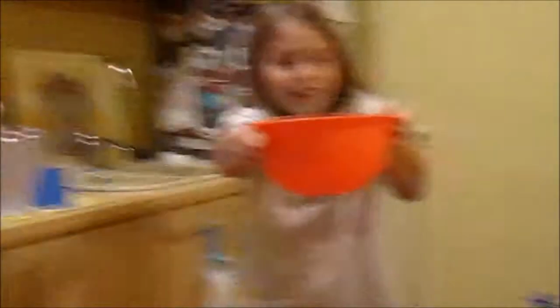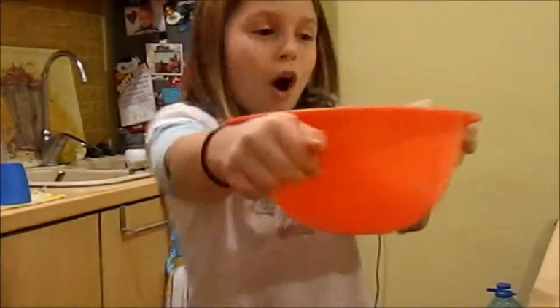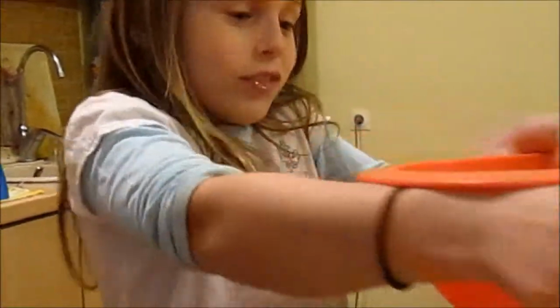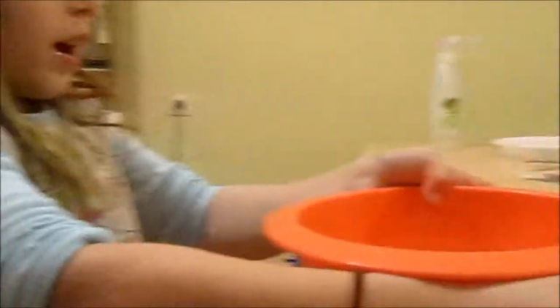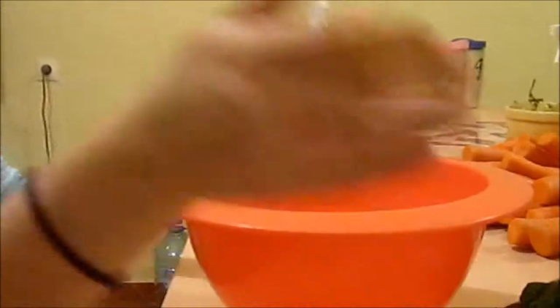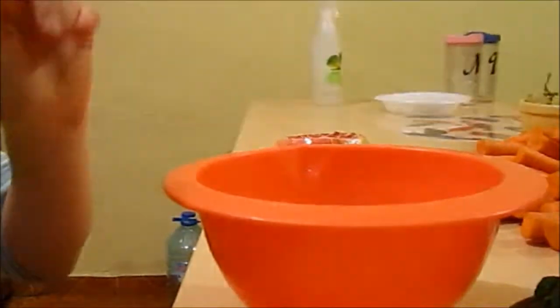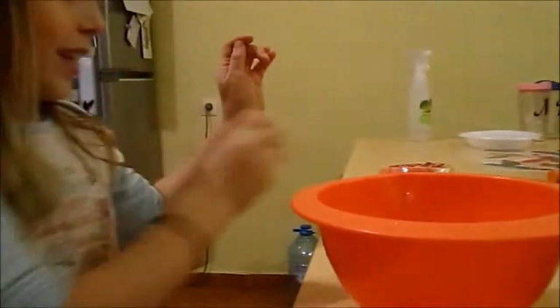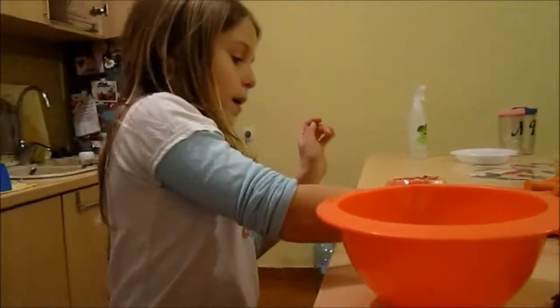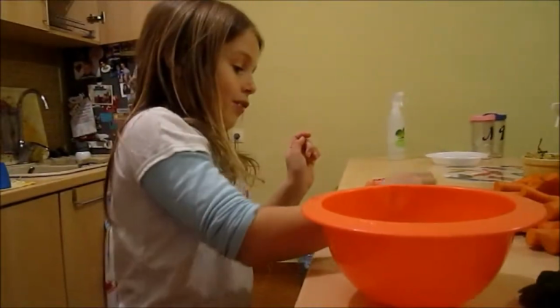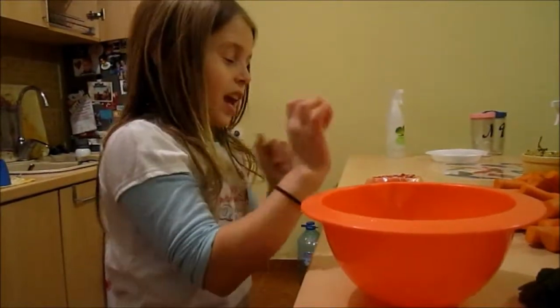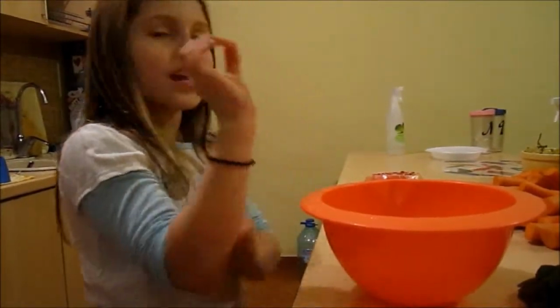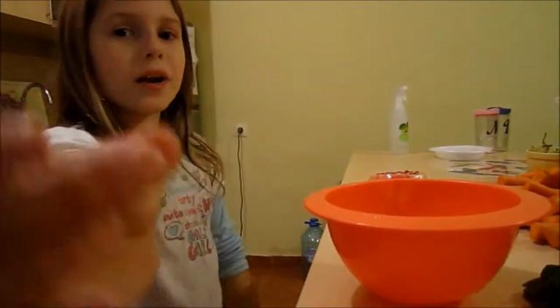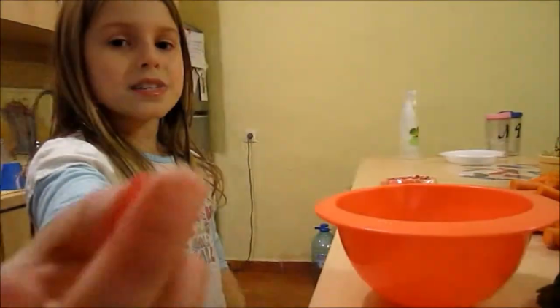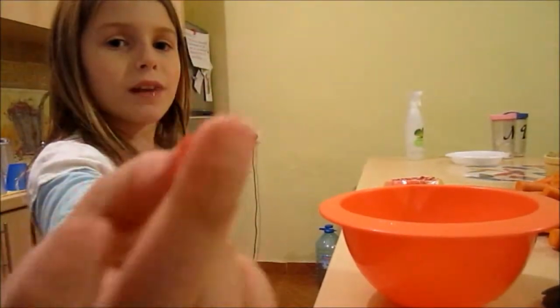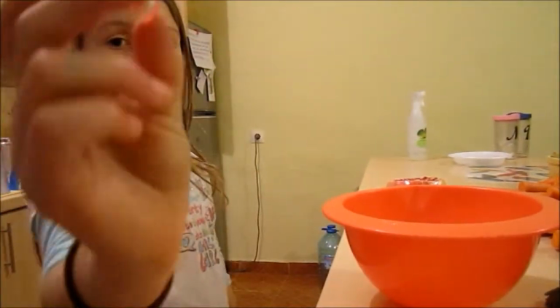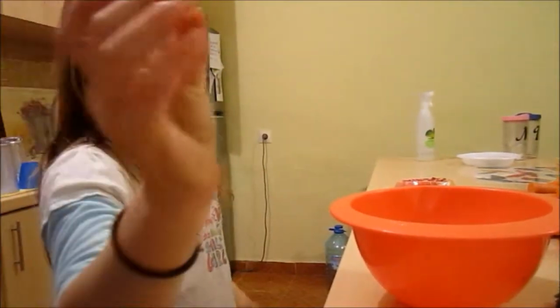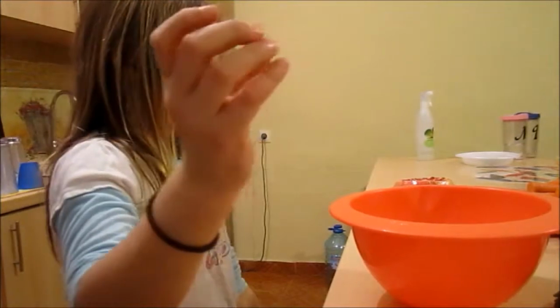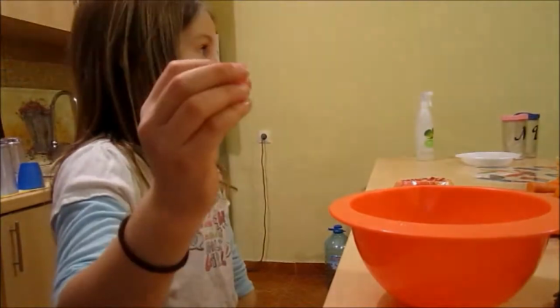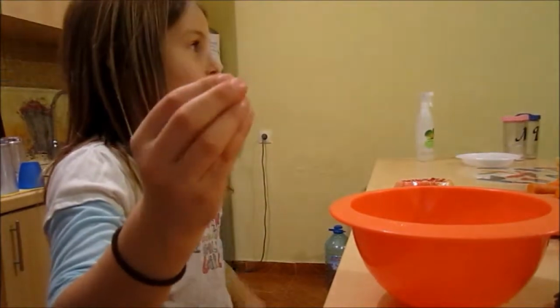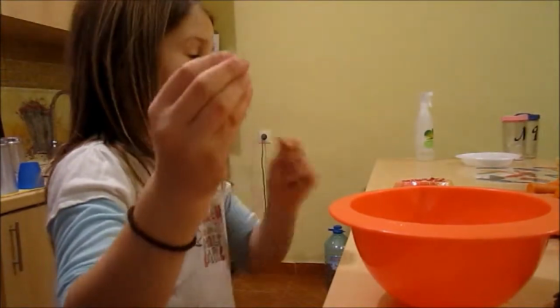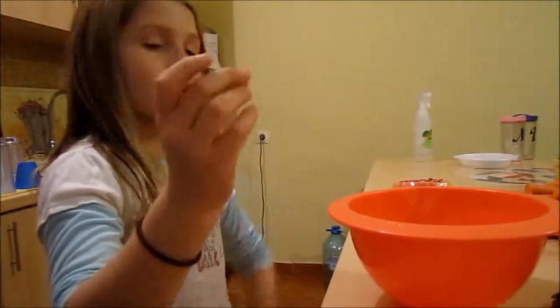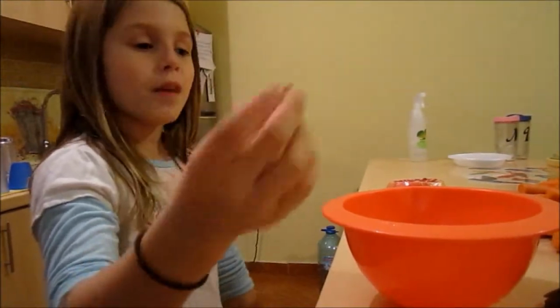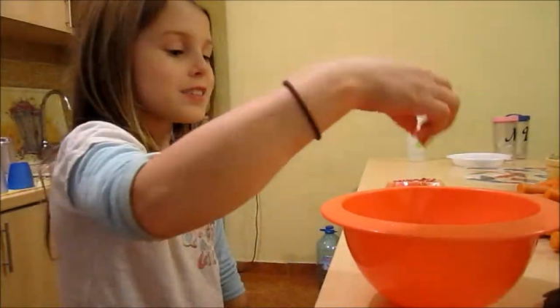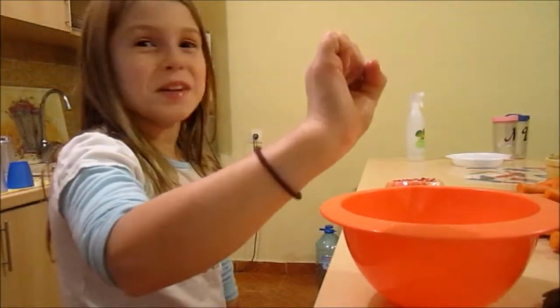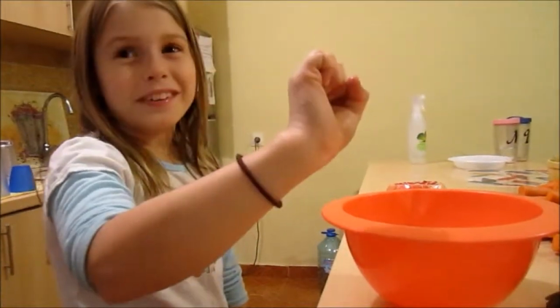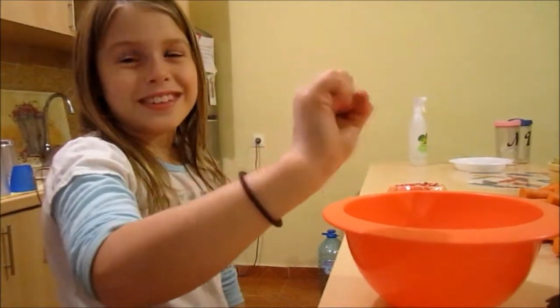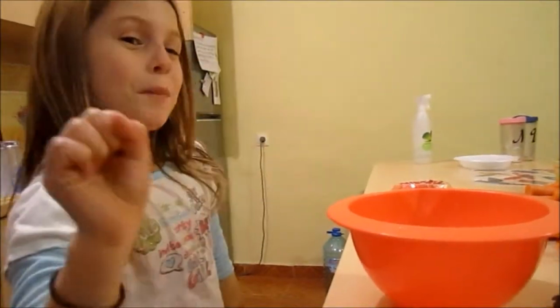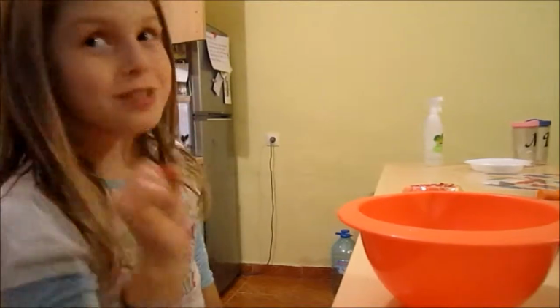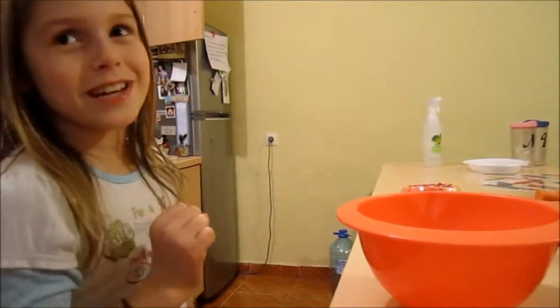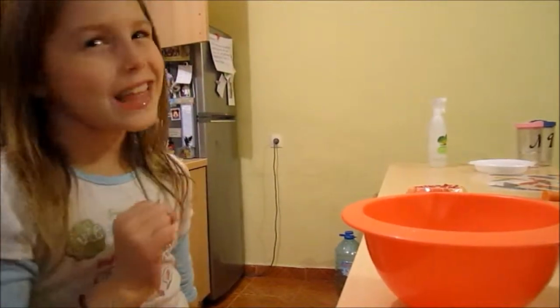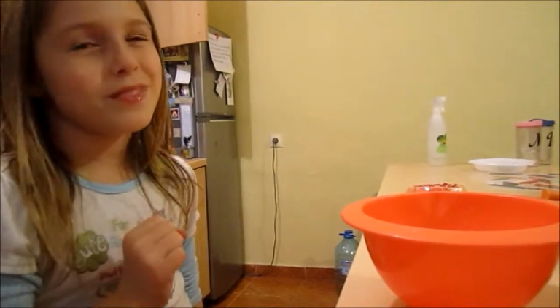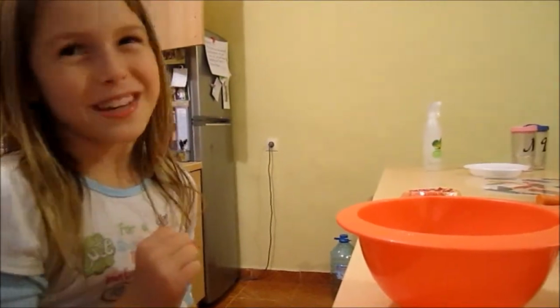Now, all we have to do is gently — if there's any pomegranate seeds right here that fell out of the pomegranate while you were cutting it, stick that in the bowl. But don't smoosh it. That would not be good.